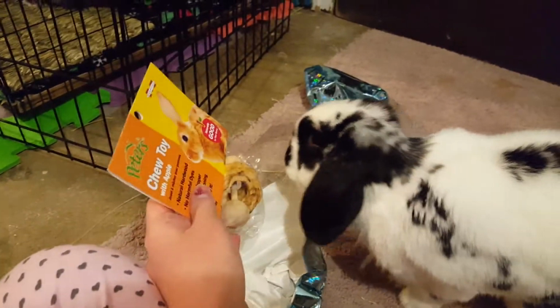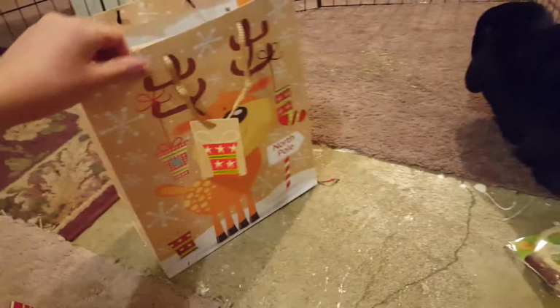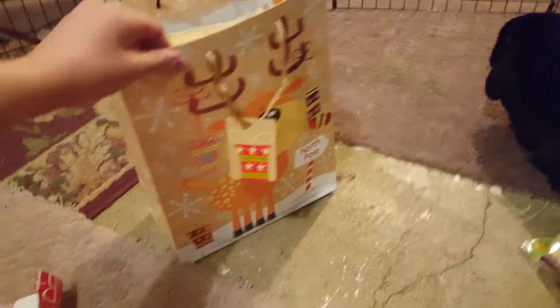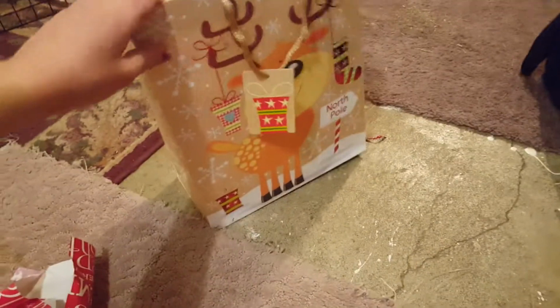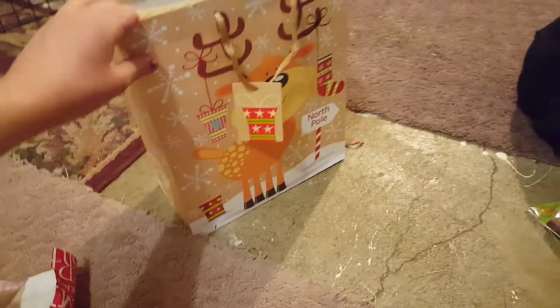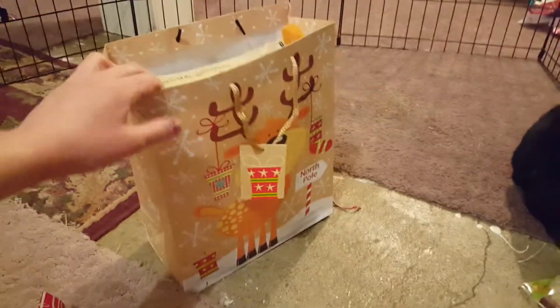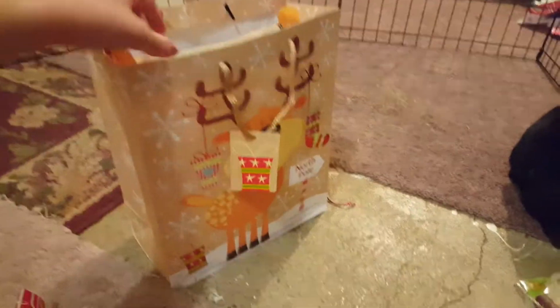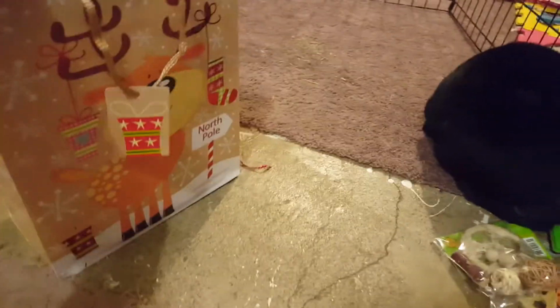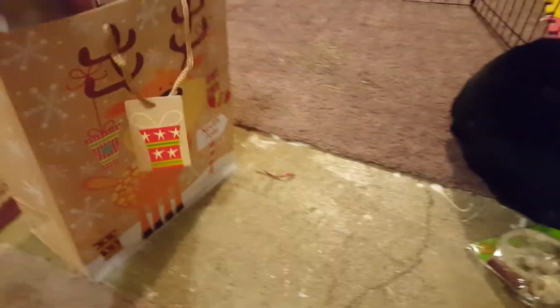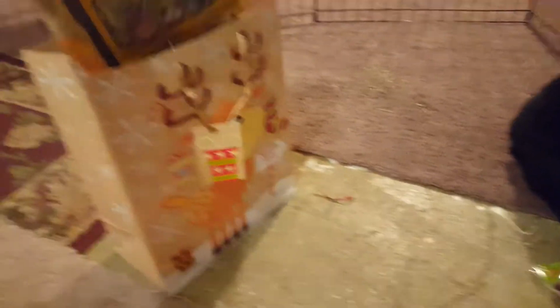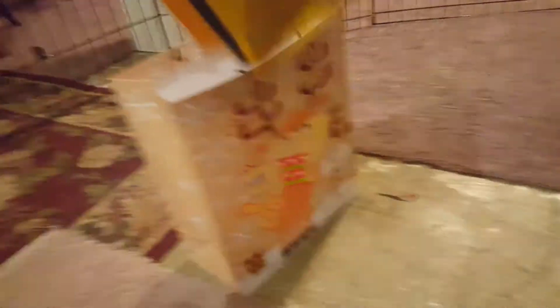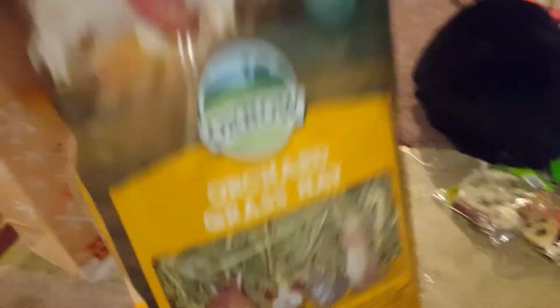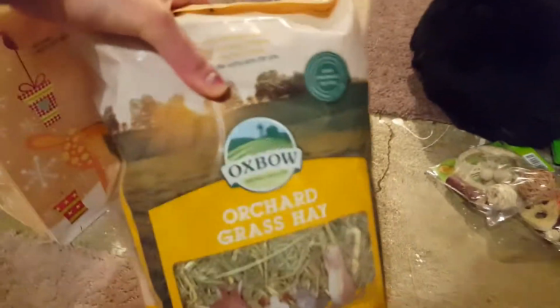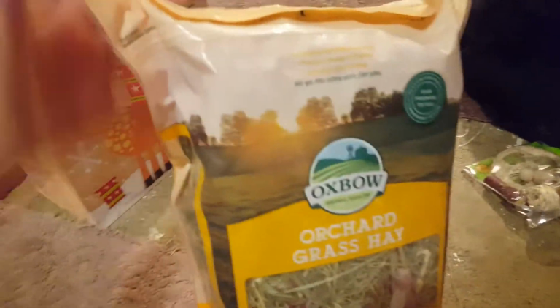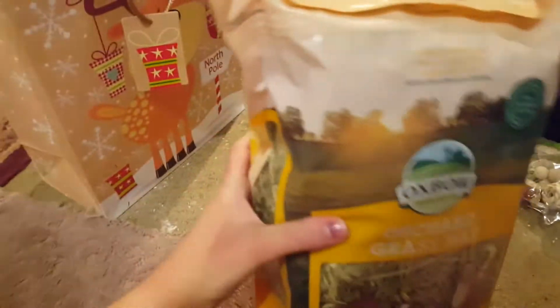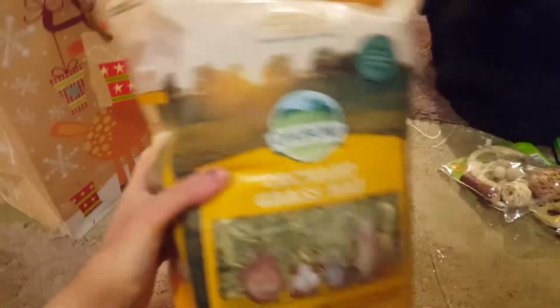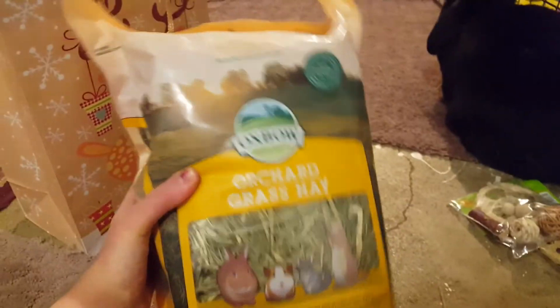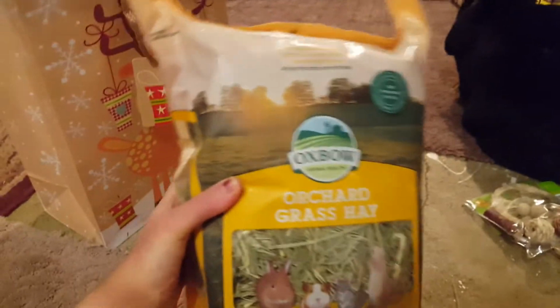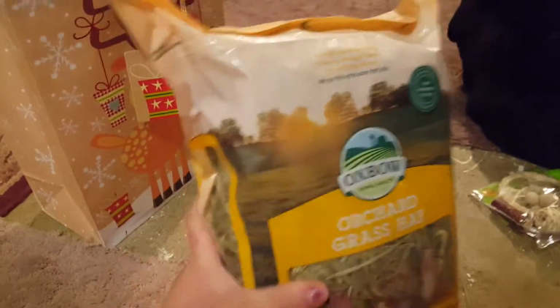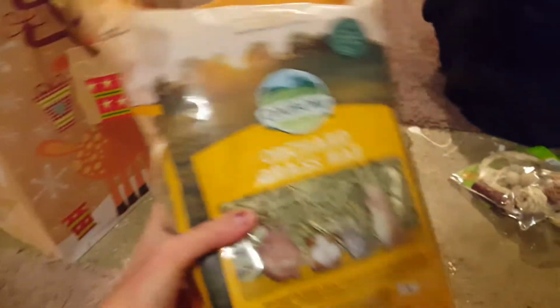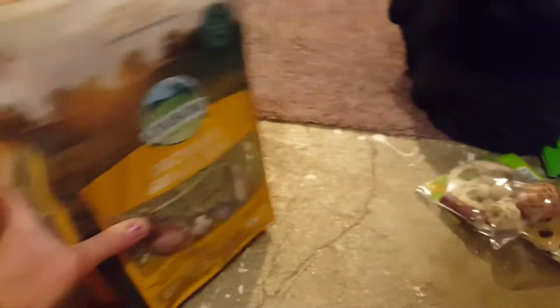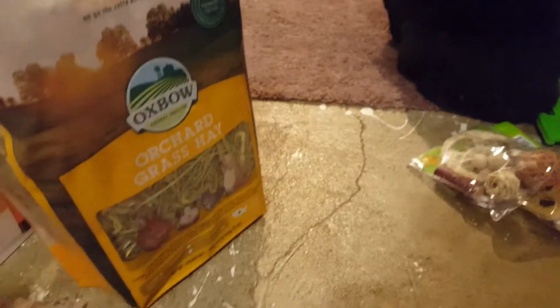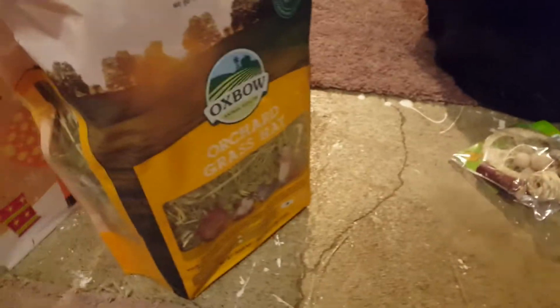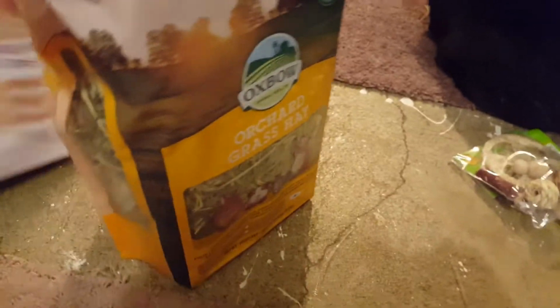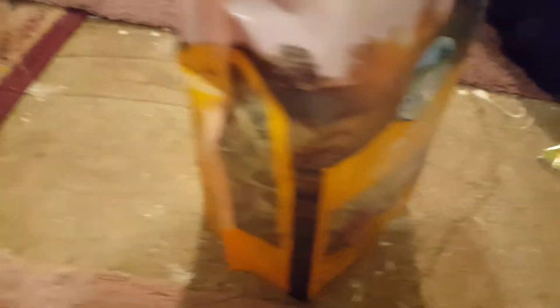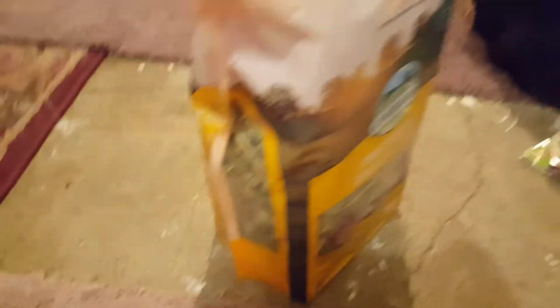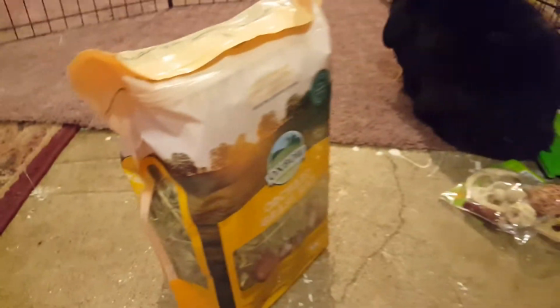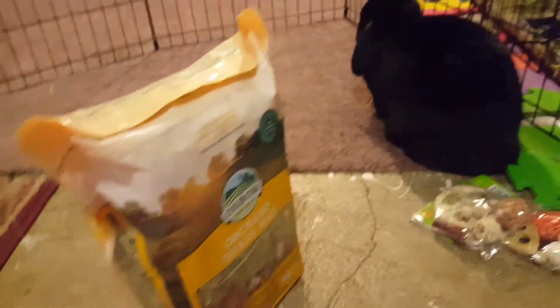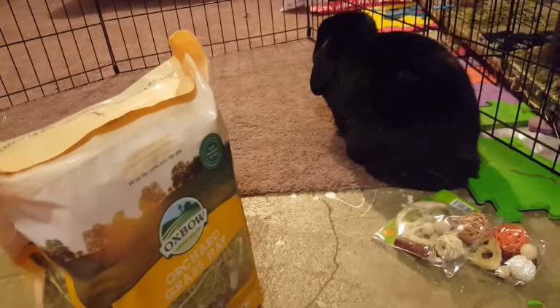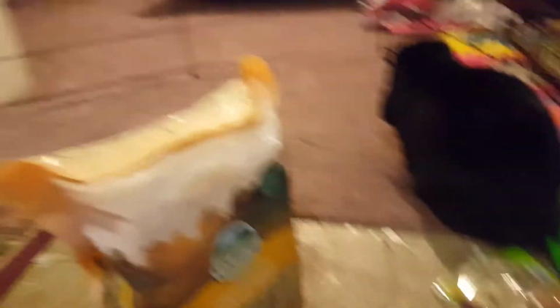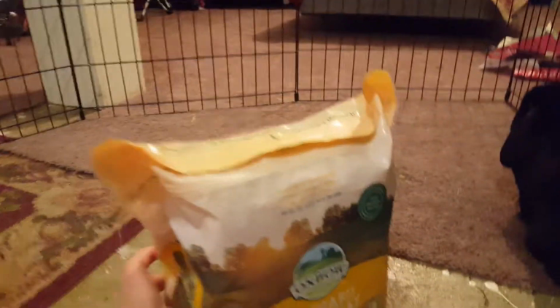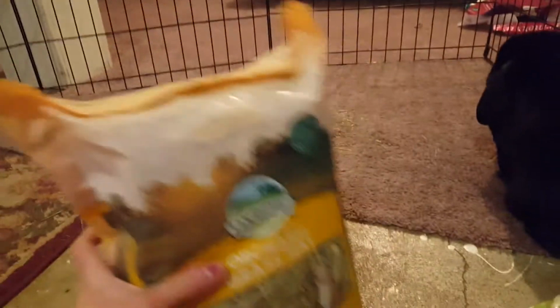The bunnies also got this bag. I got them some Oxbow Orchard Grass hay because they love this type of hay and I thought it would be a fun little treat for Christmas.